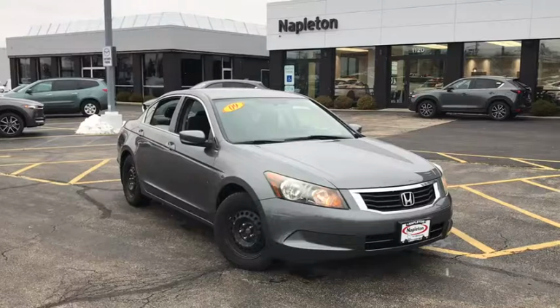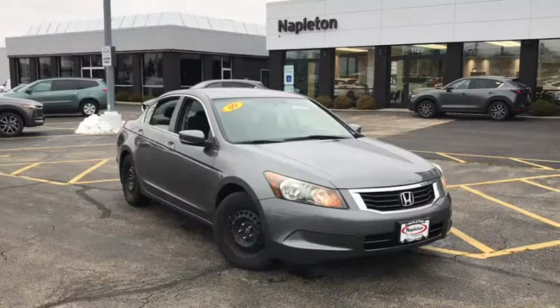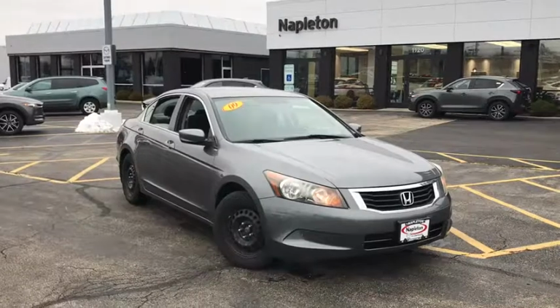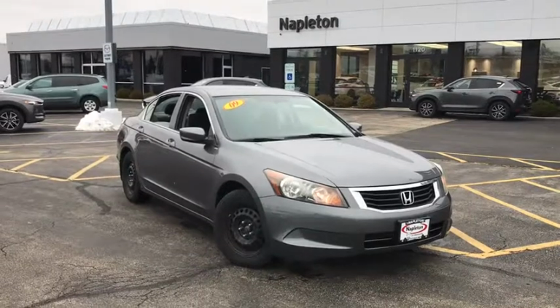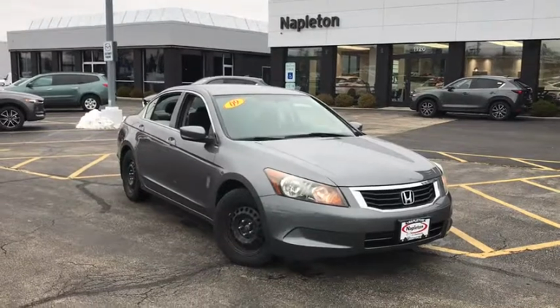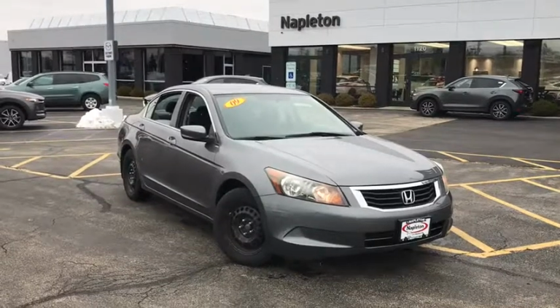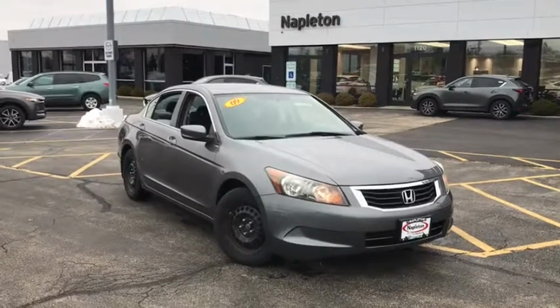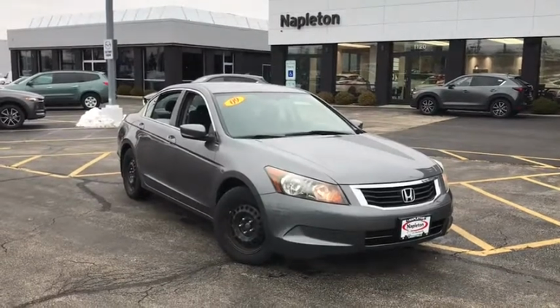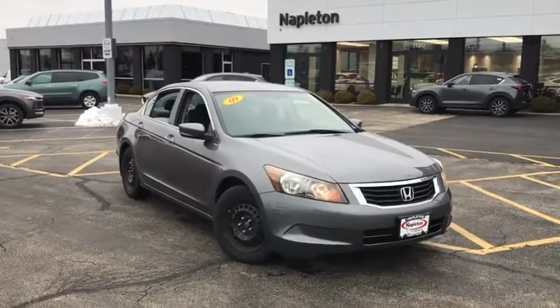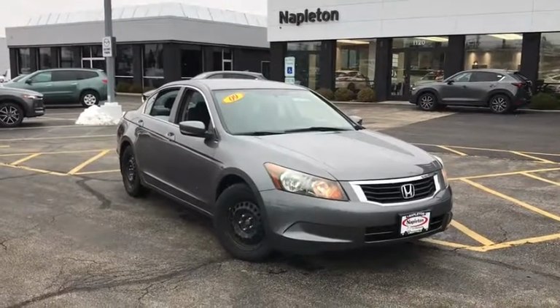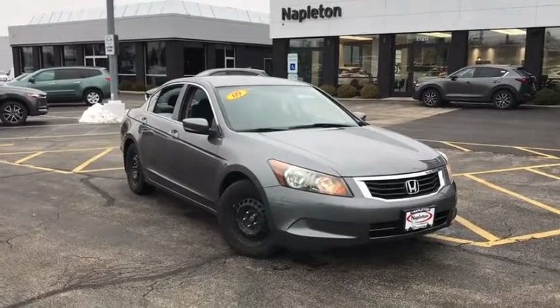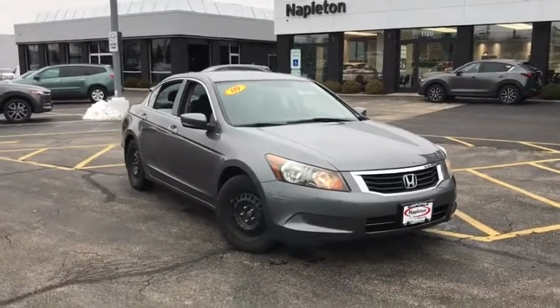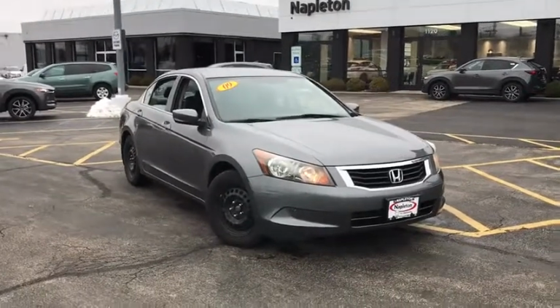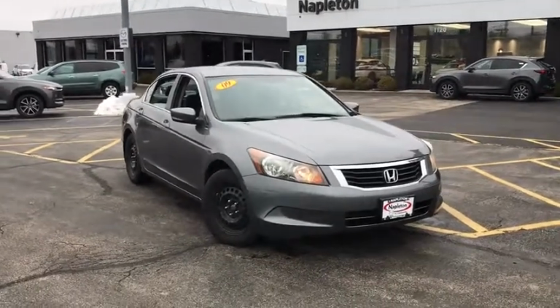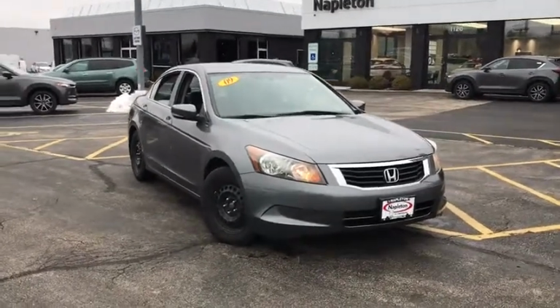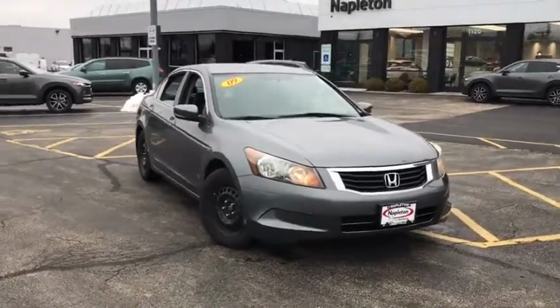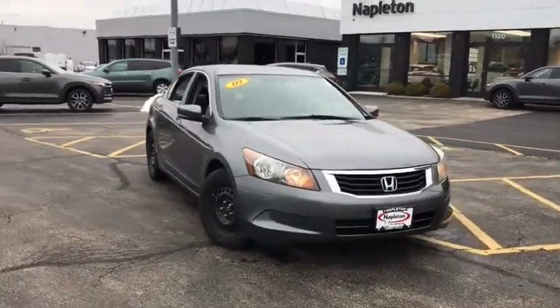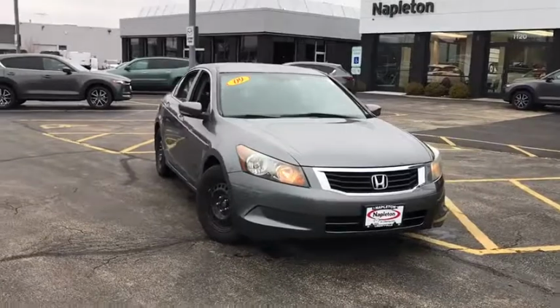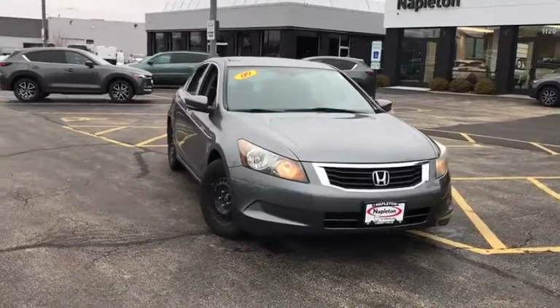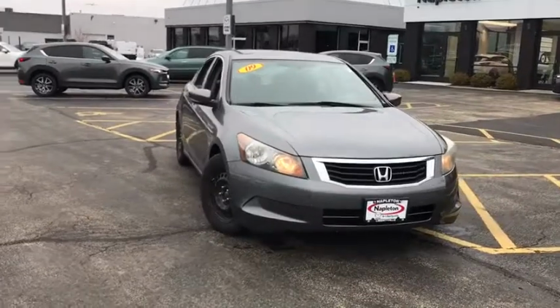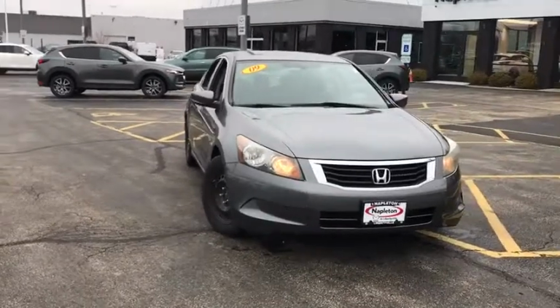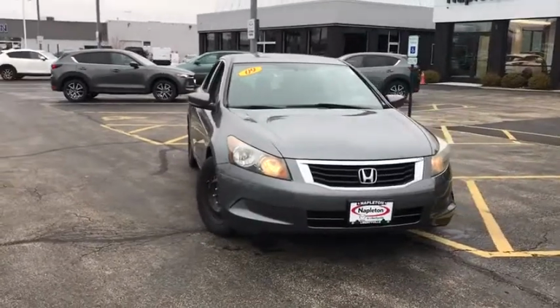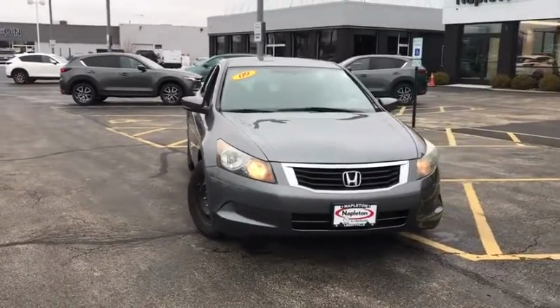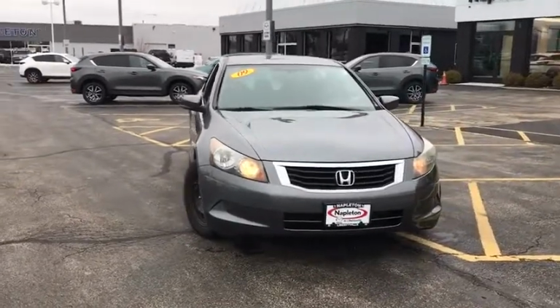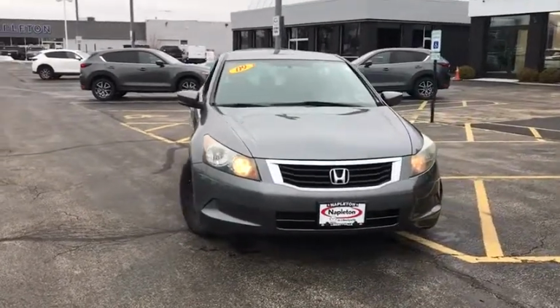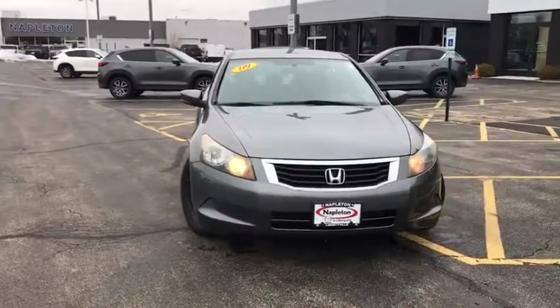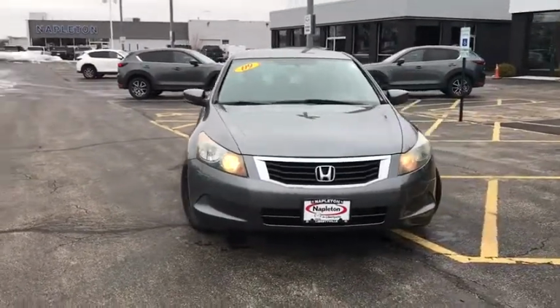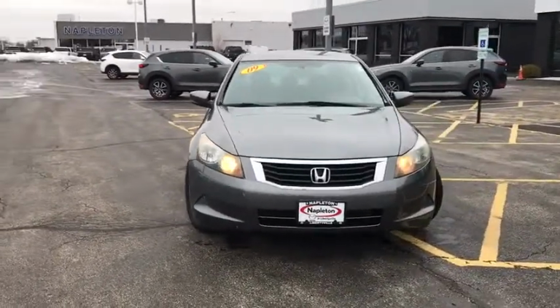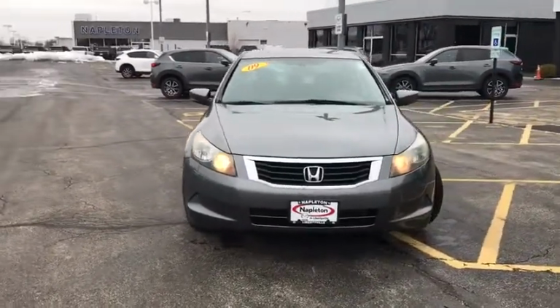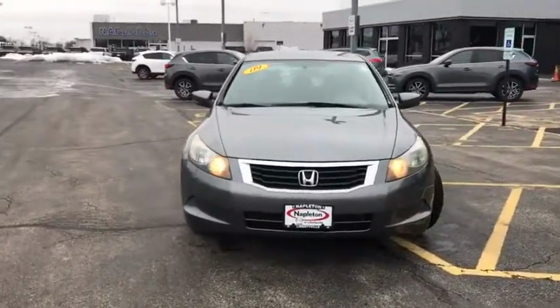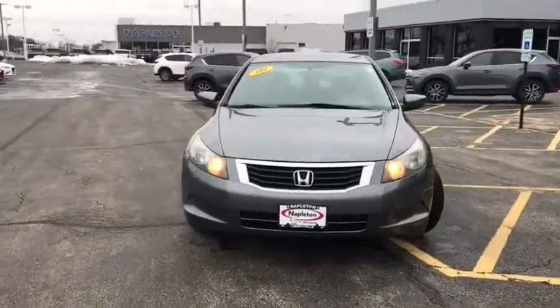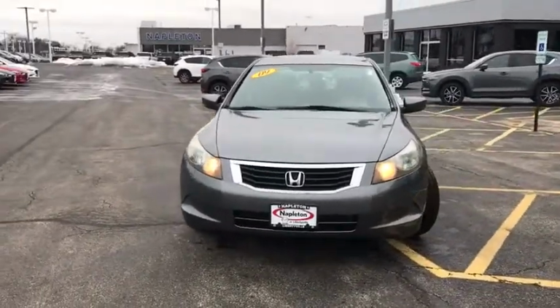The 2009 Honda Accord. Ingeniously simple, yet overflowing with luxury and technological creativity. All that and more in the Accord.